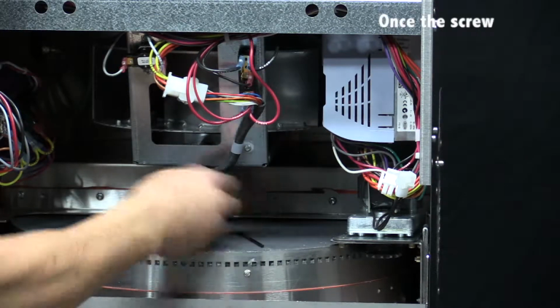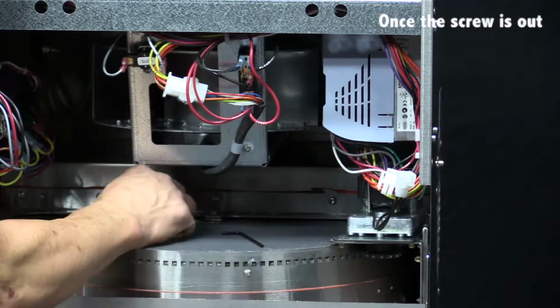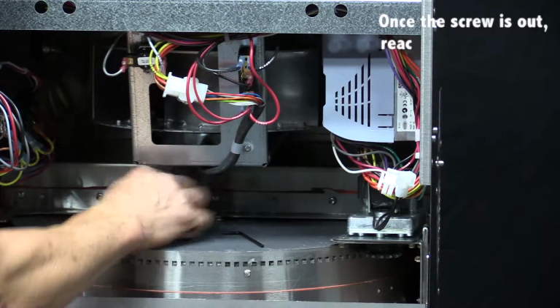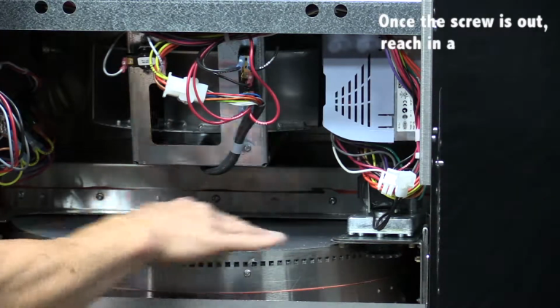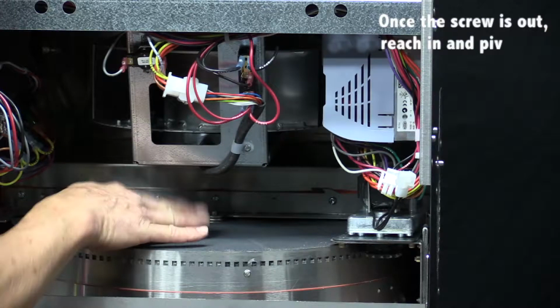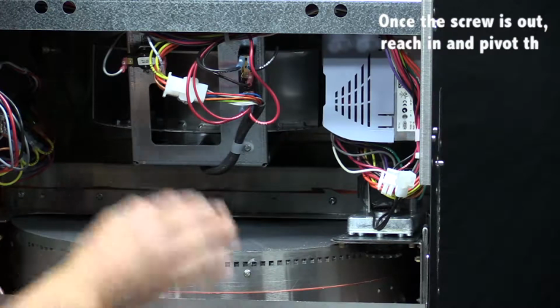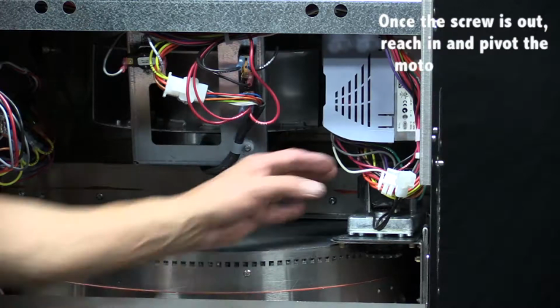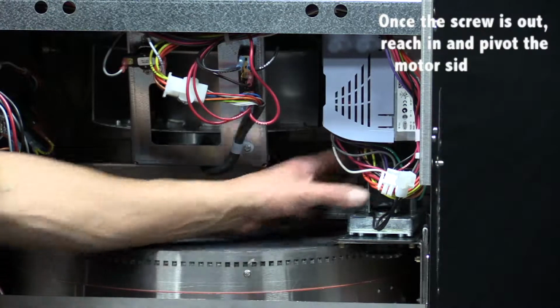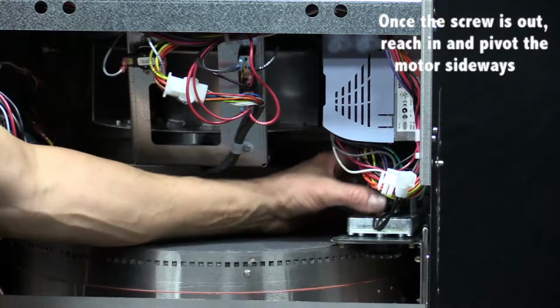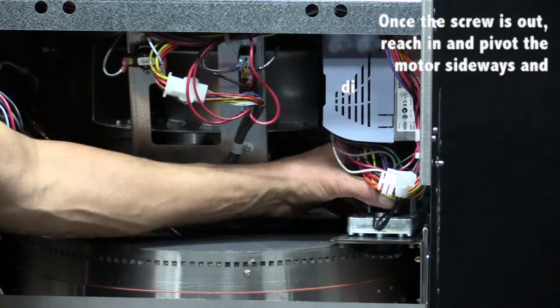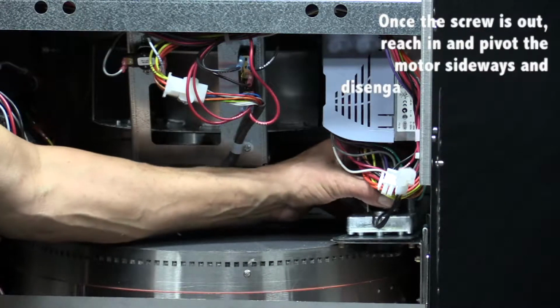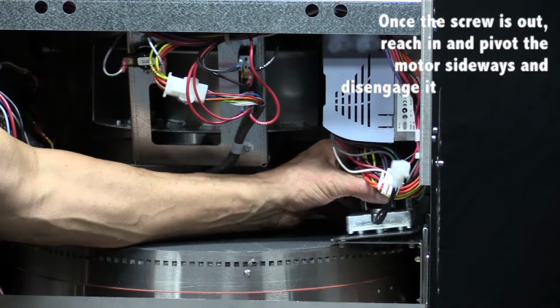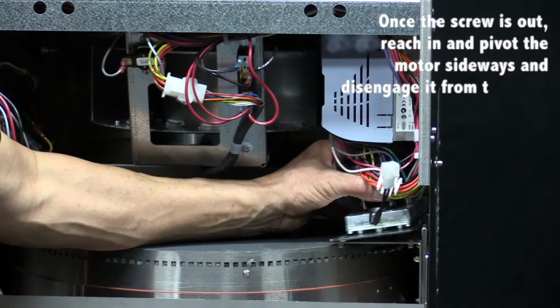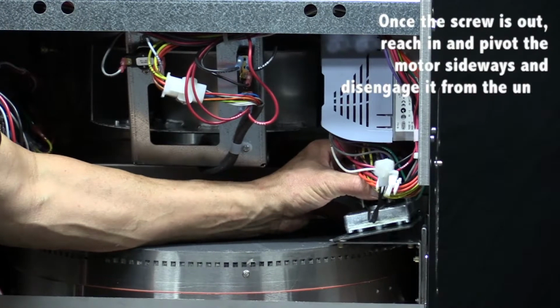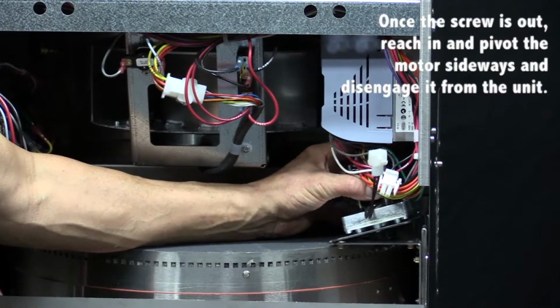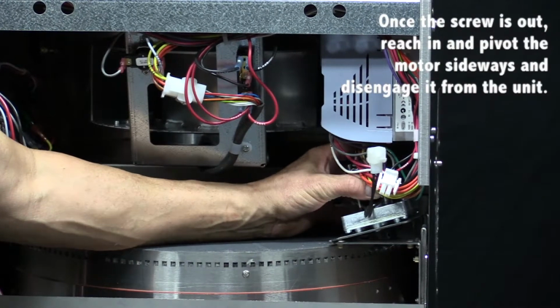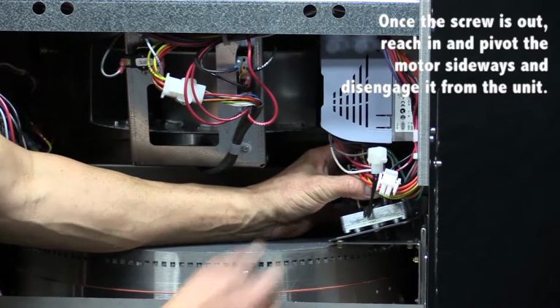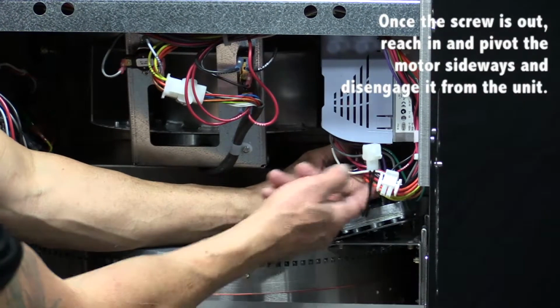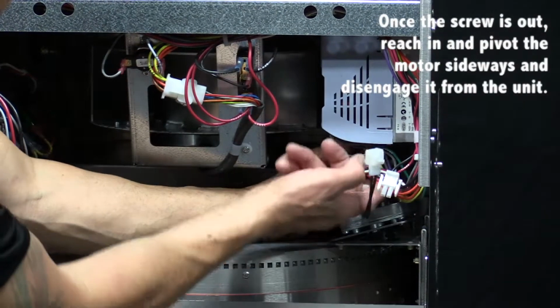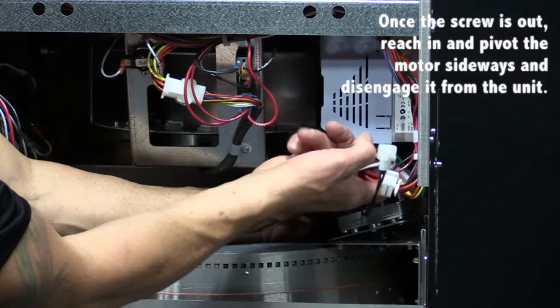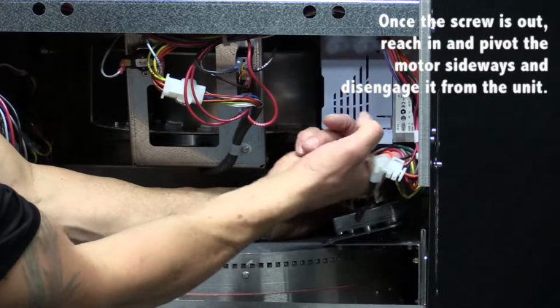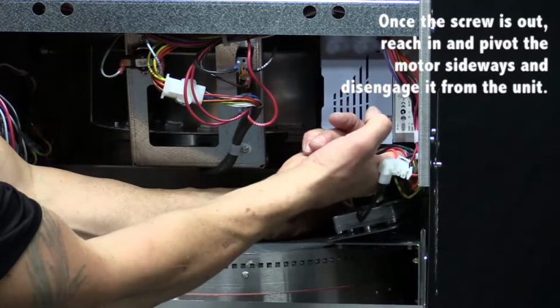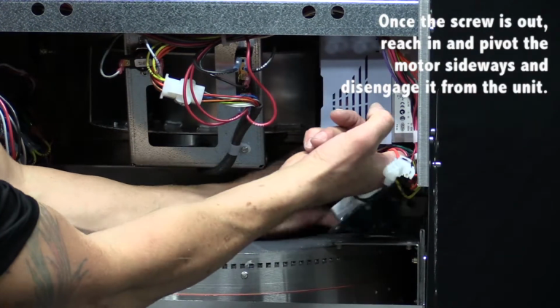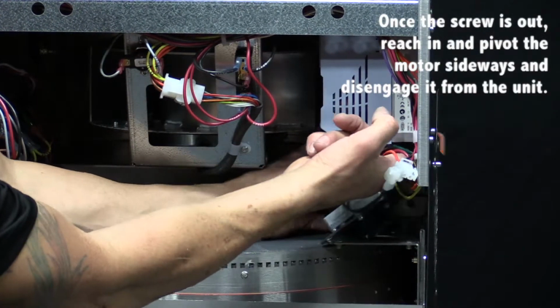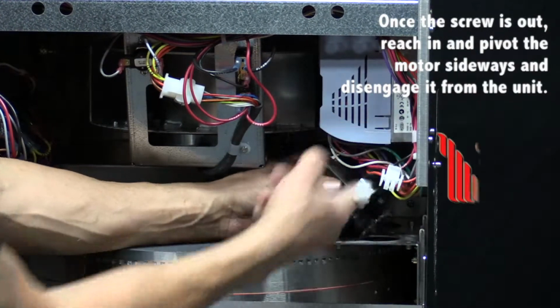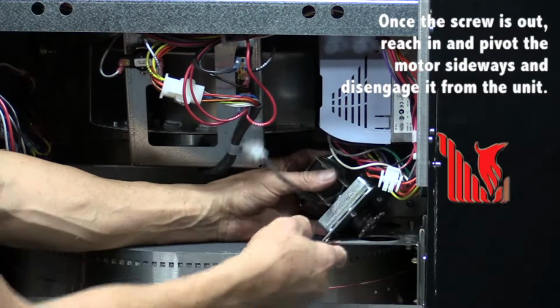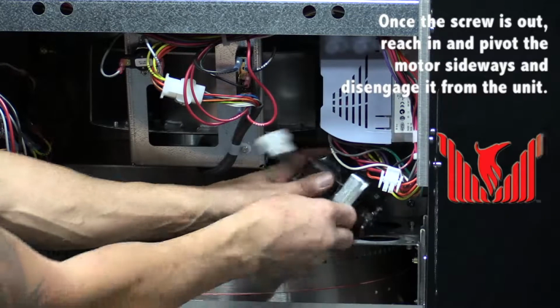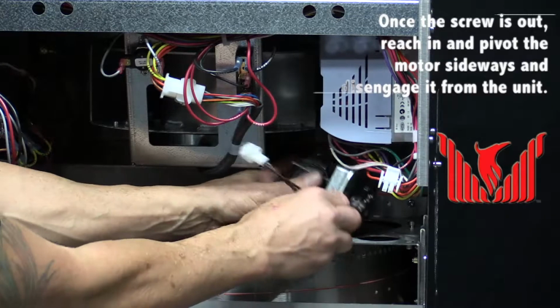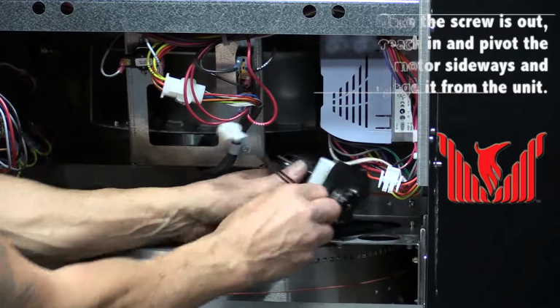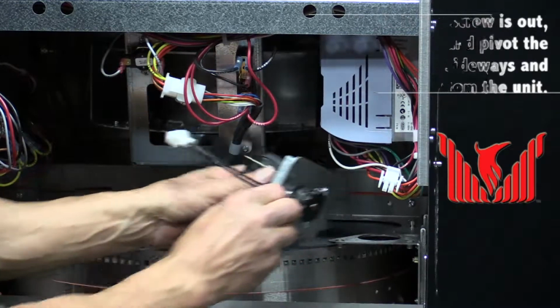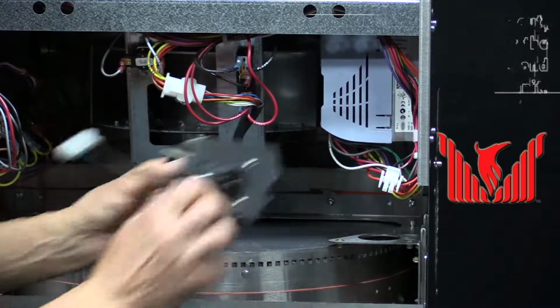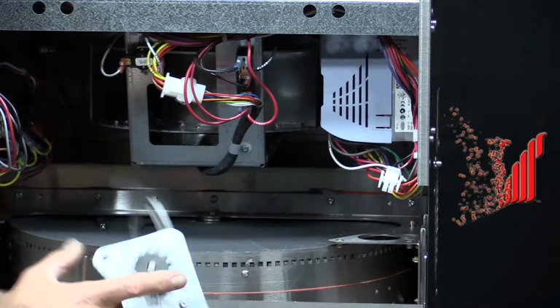Once you get the screw out, reach in and pivot the motor sideways and disengage it from the unit.